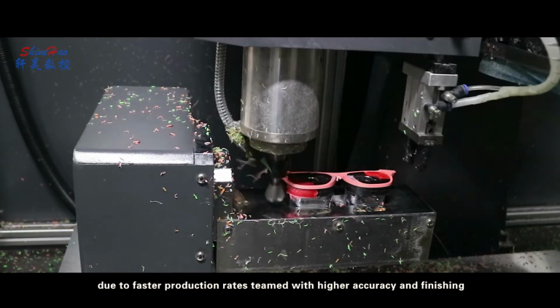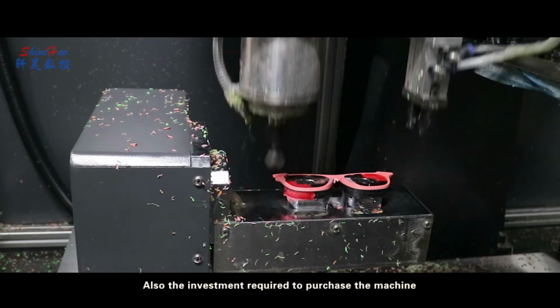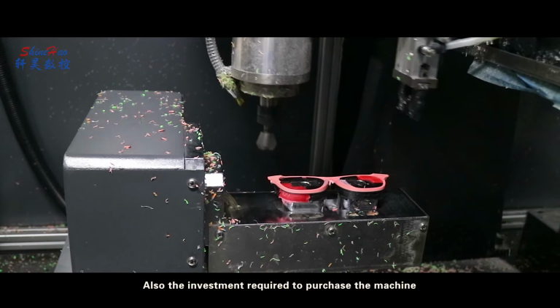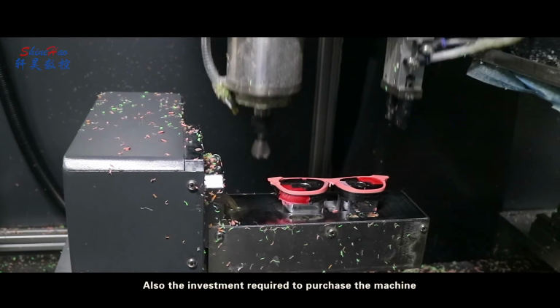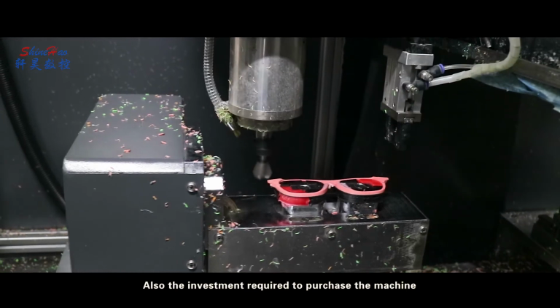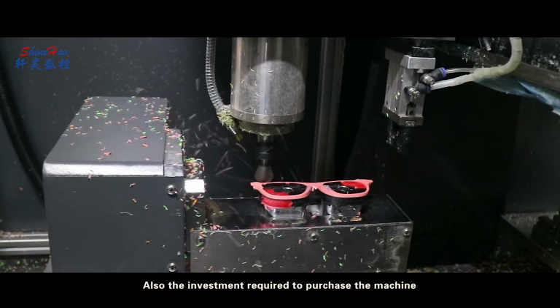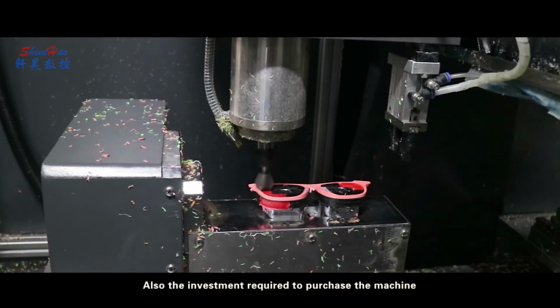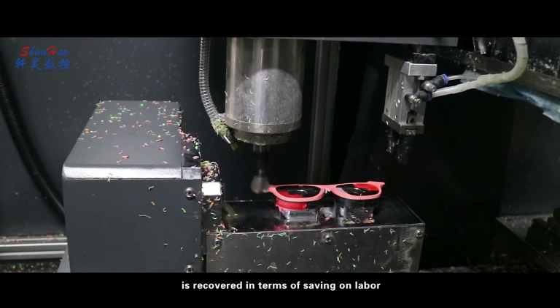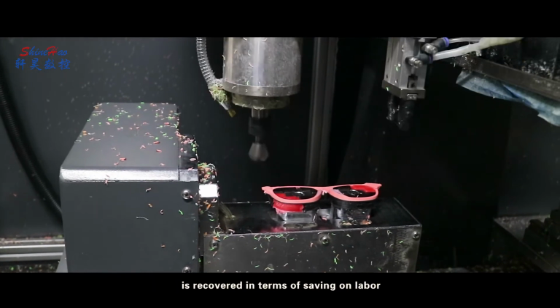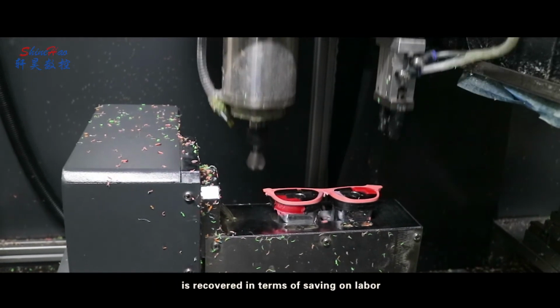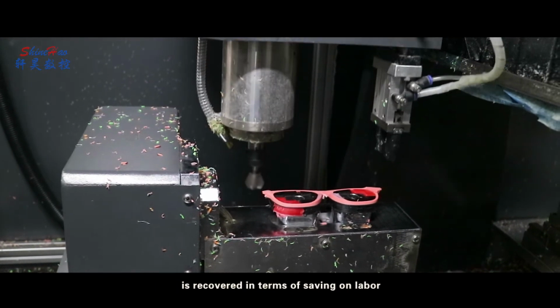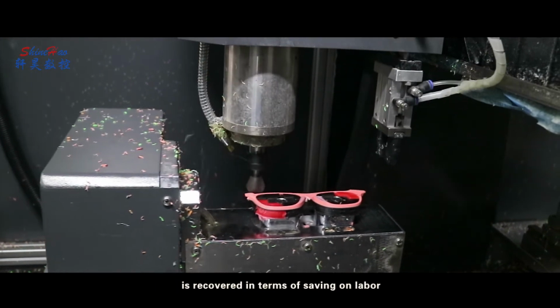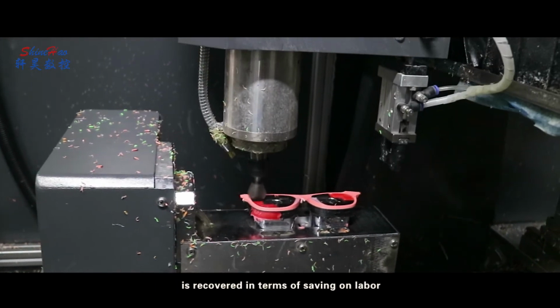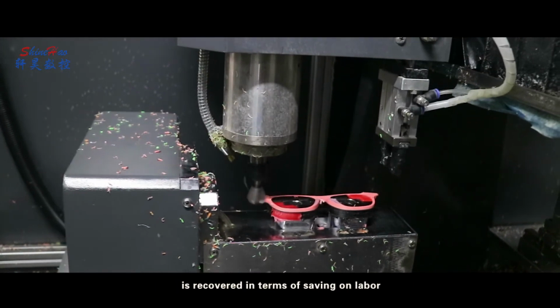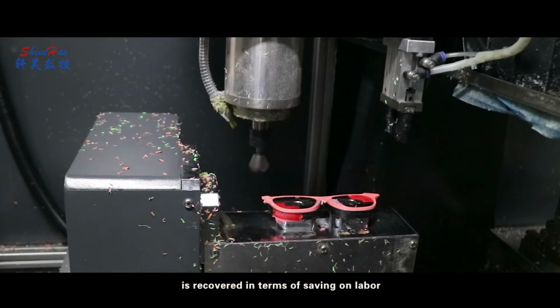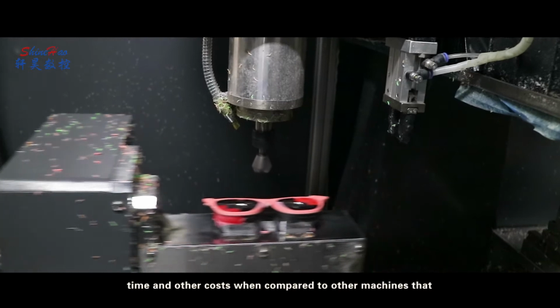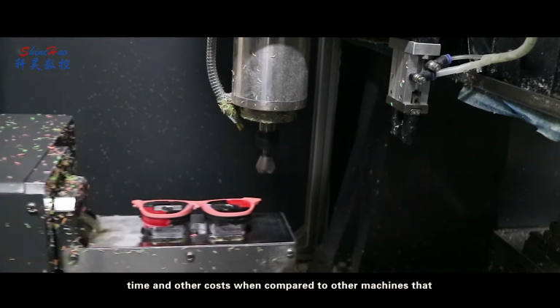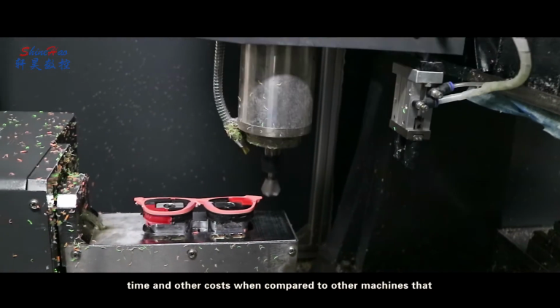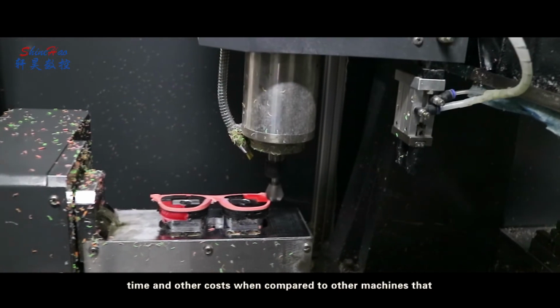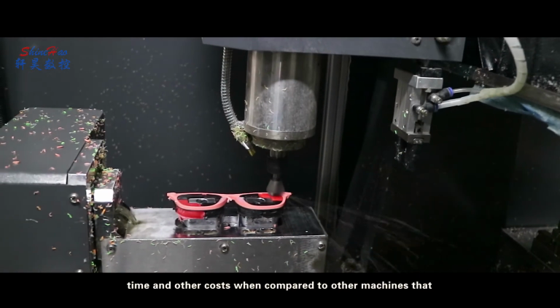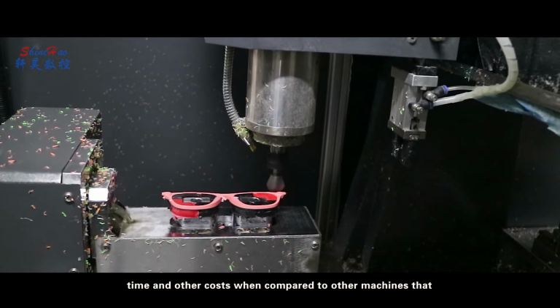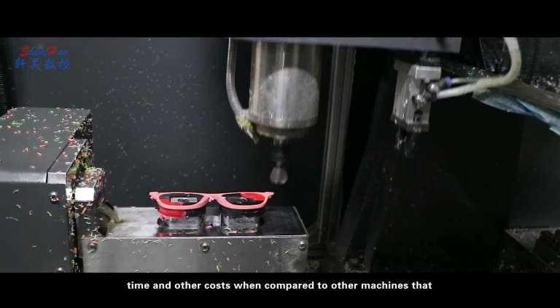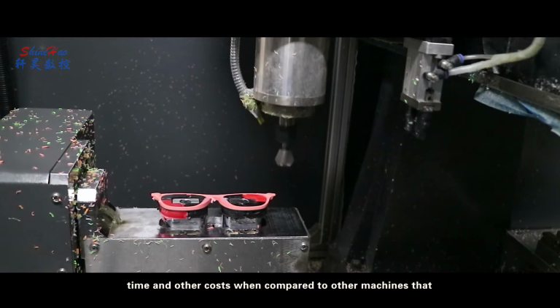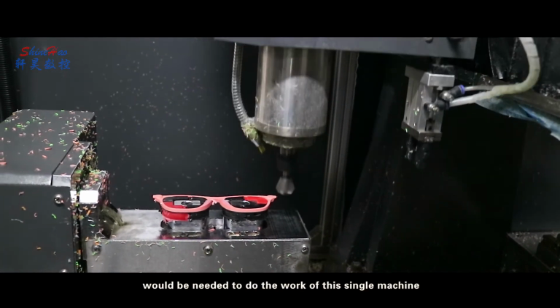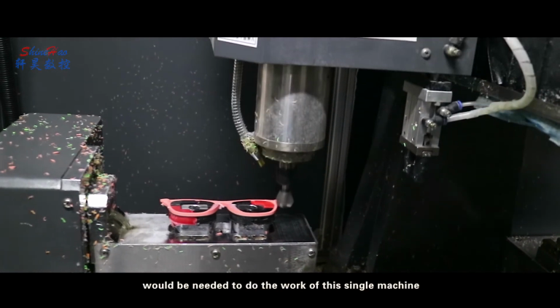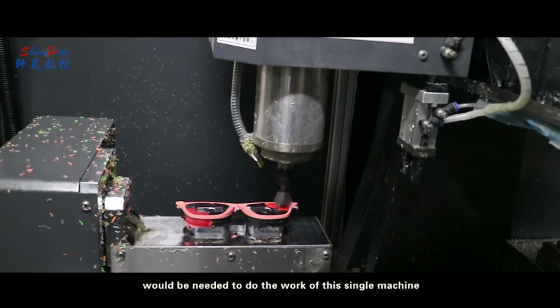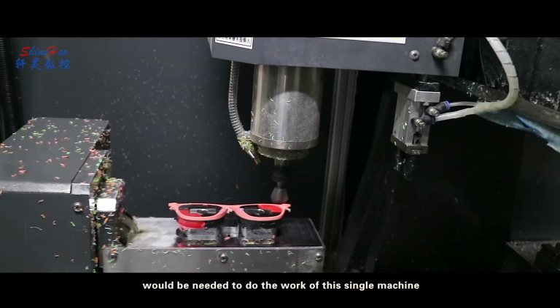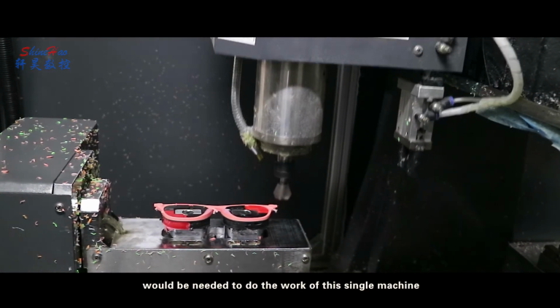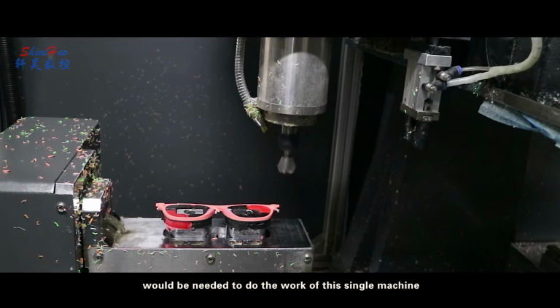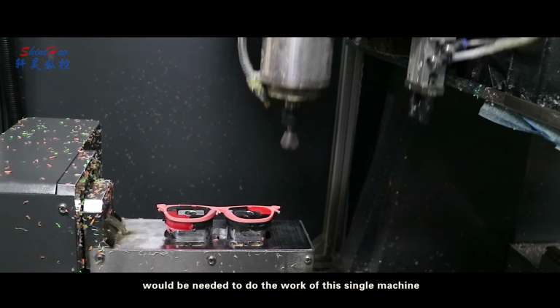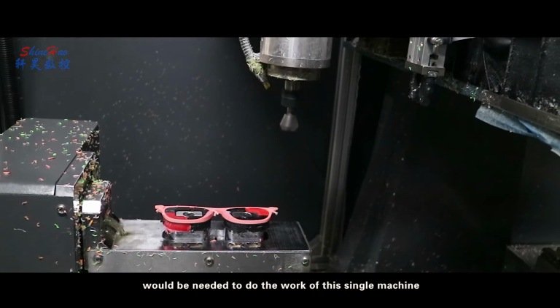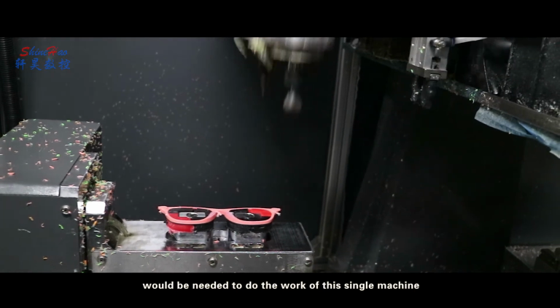Also, the investment required to purchase this machine is recovered in terms of savings on labor, time, and other costs when compared to other machines that would be needed to do the same work of this single machine.